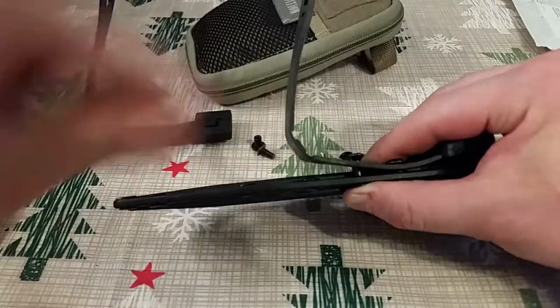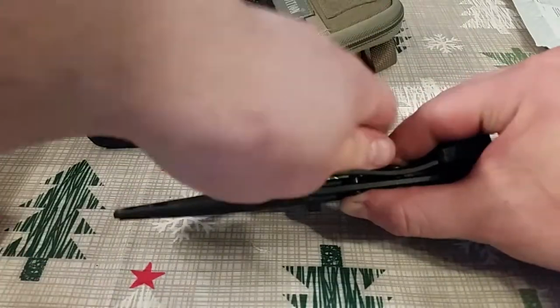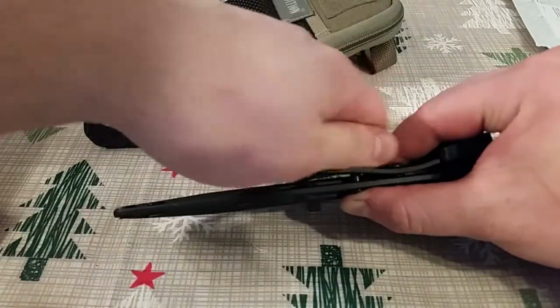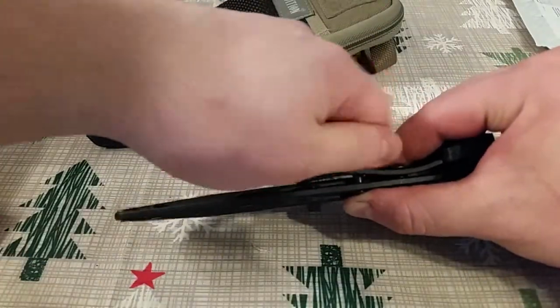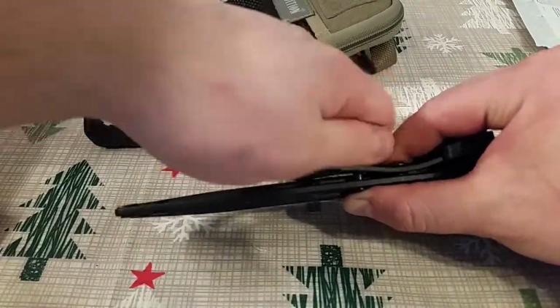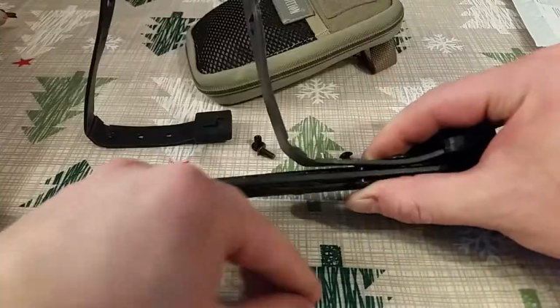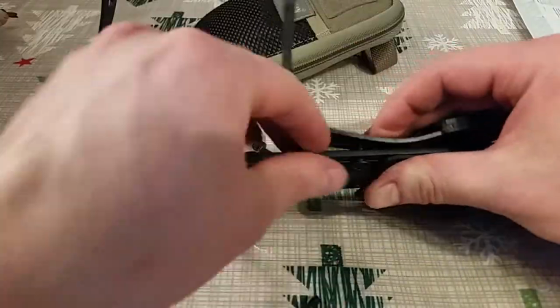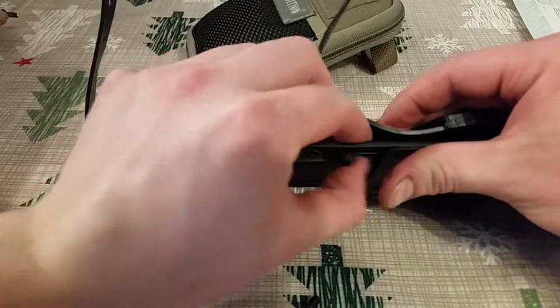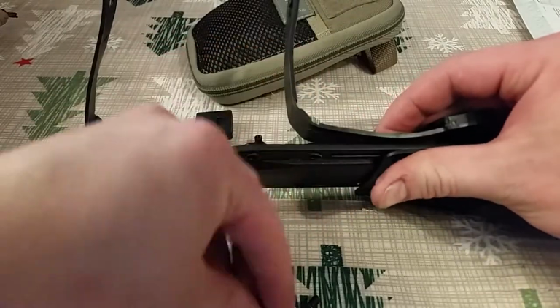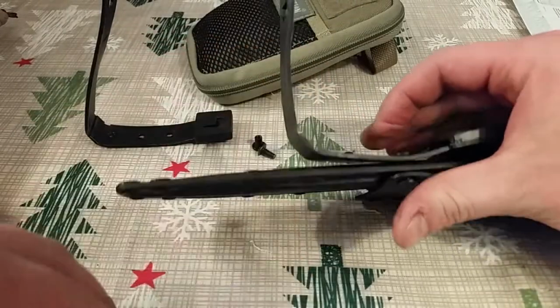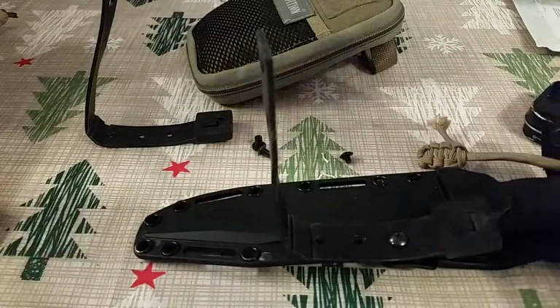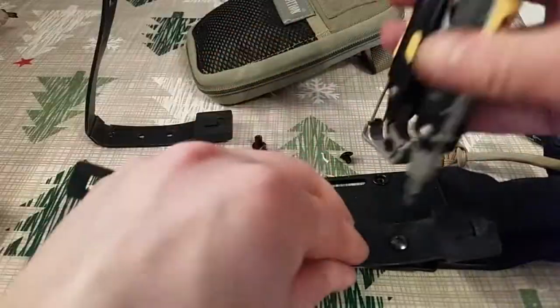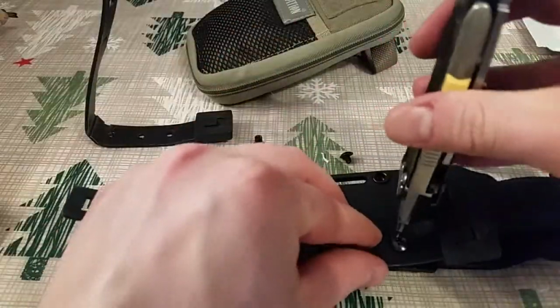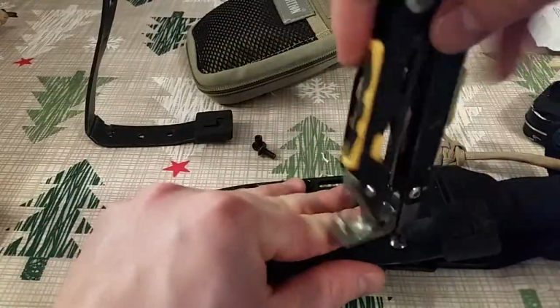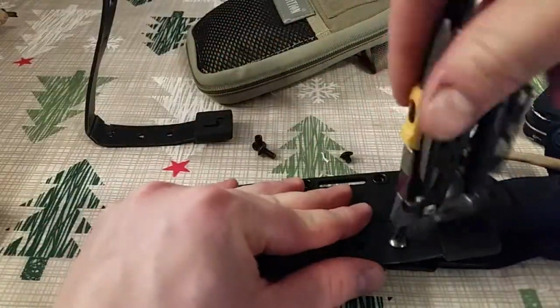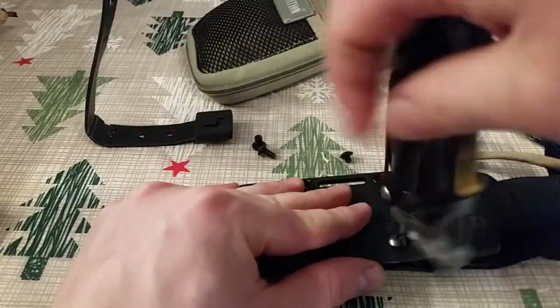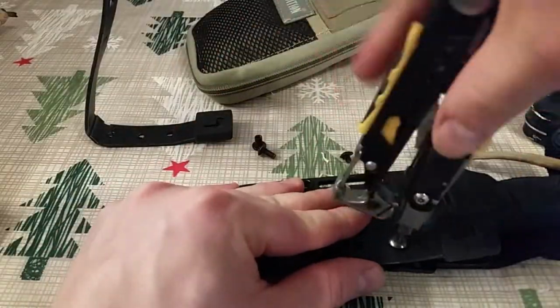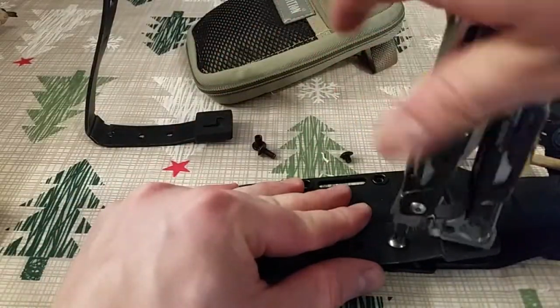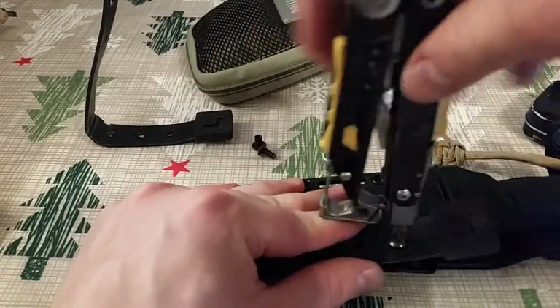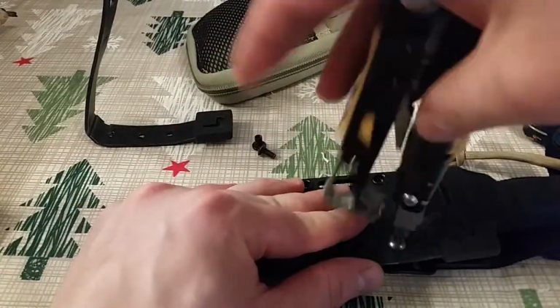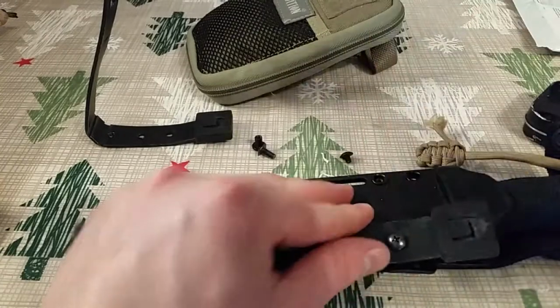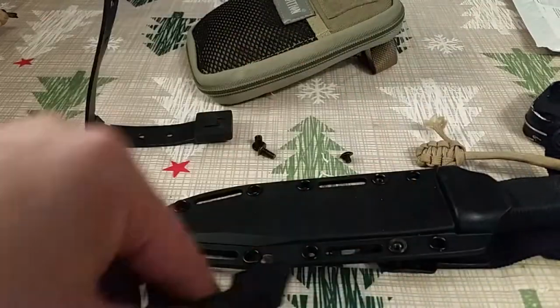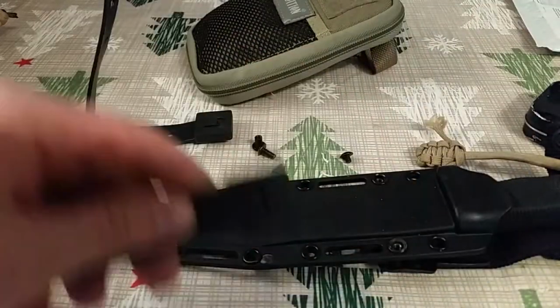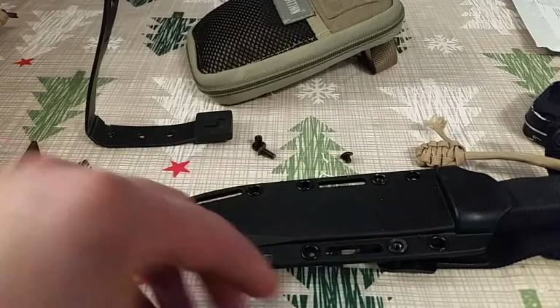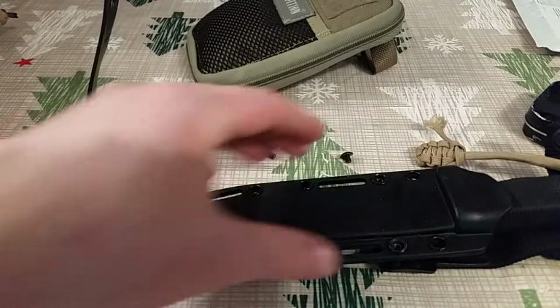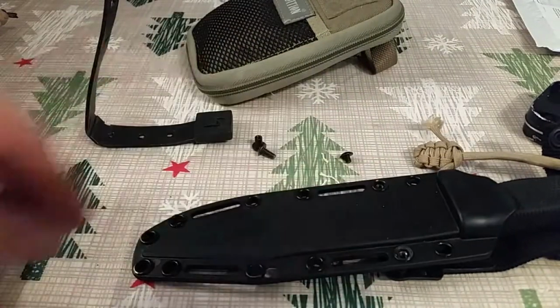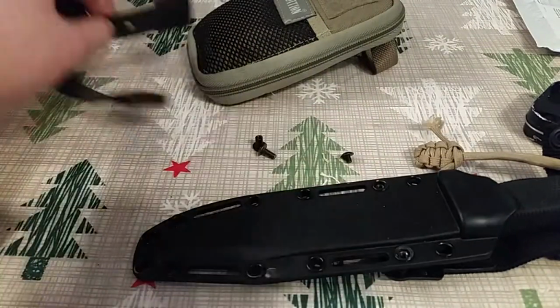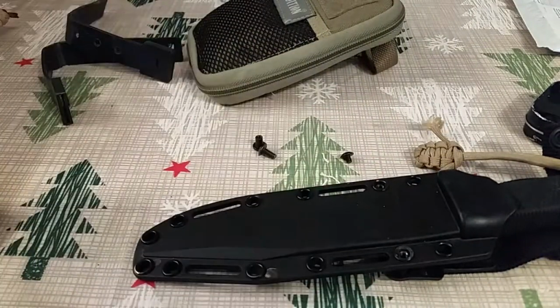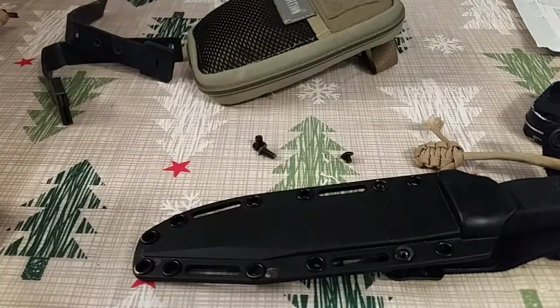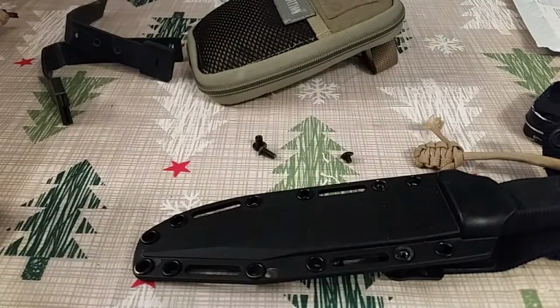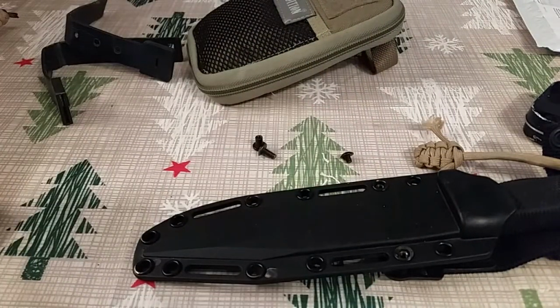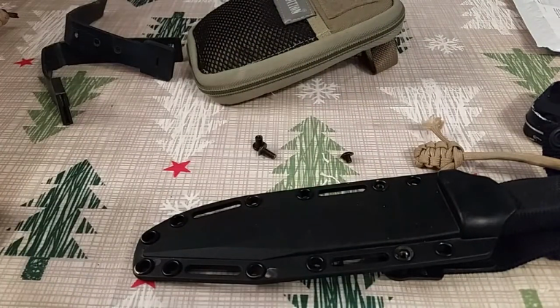The only downside to the MALICE clips is that you do need a very accurate and precise sharp tool to lift up the tabs to slip out the MALICE clip sleeves.